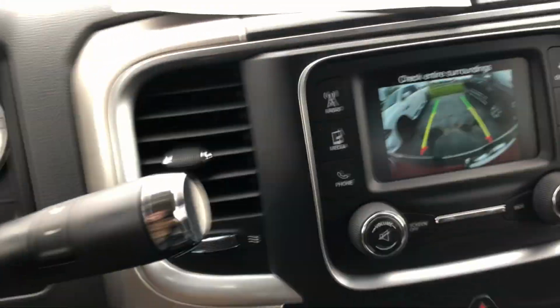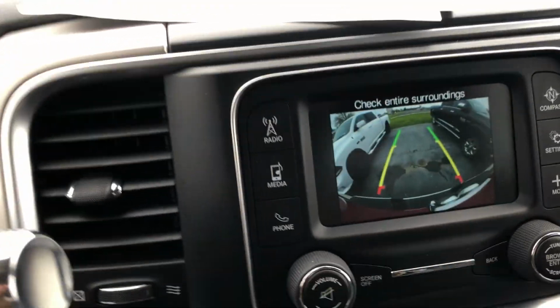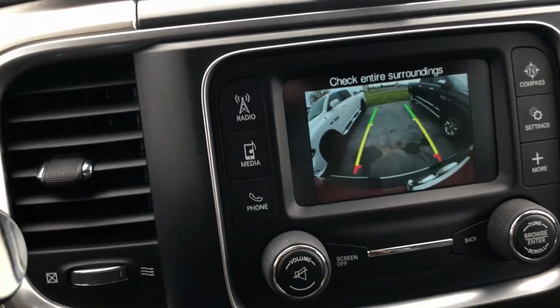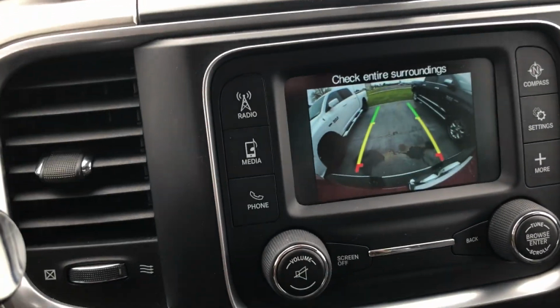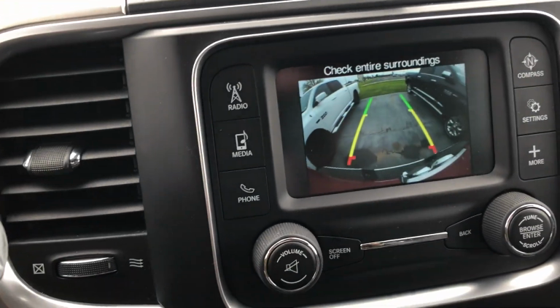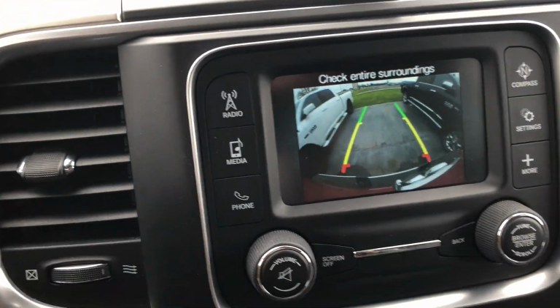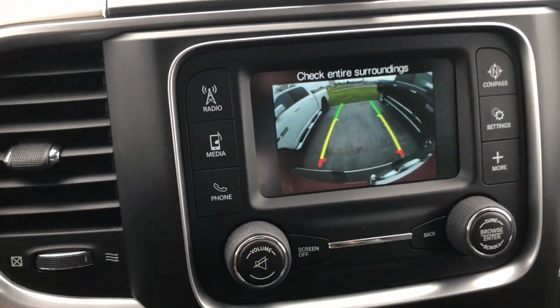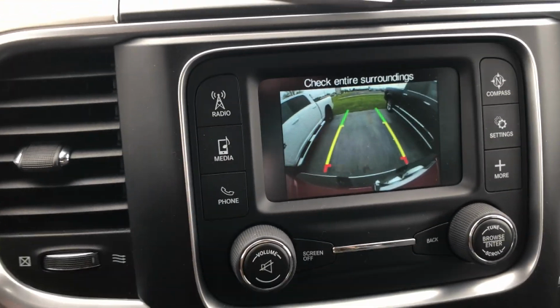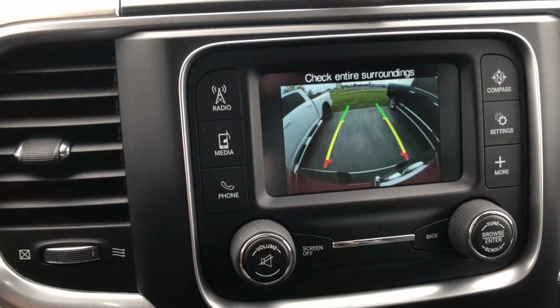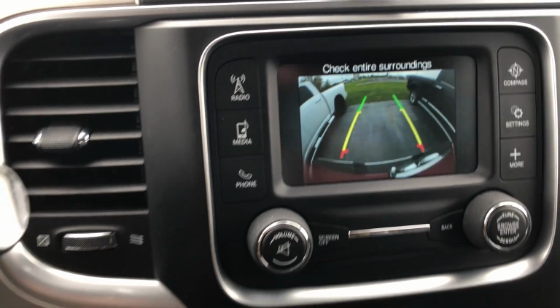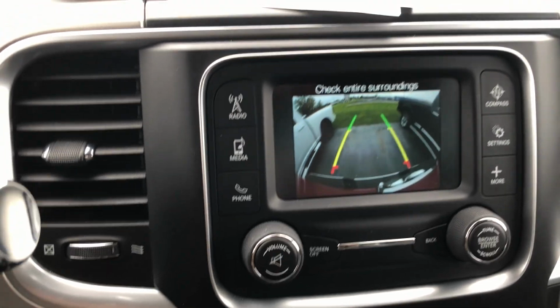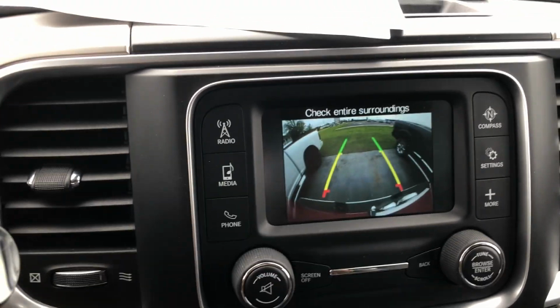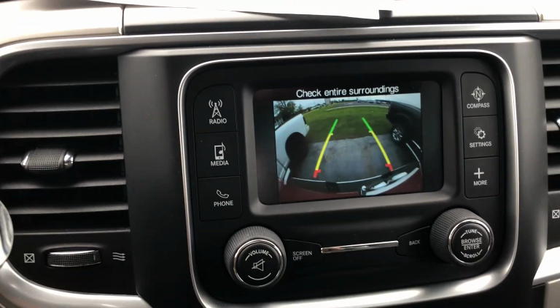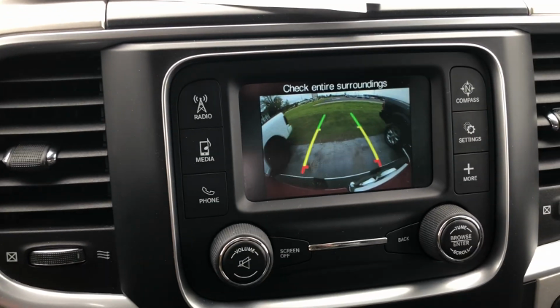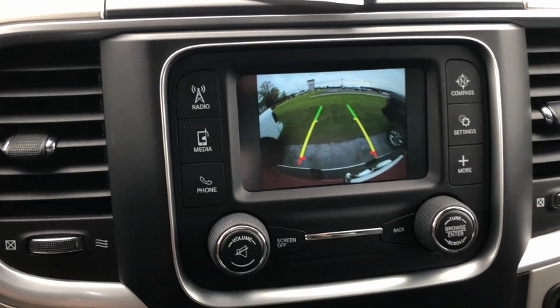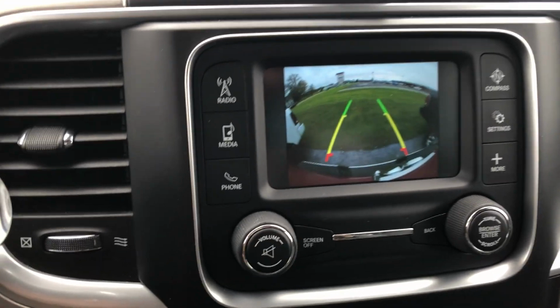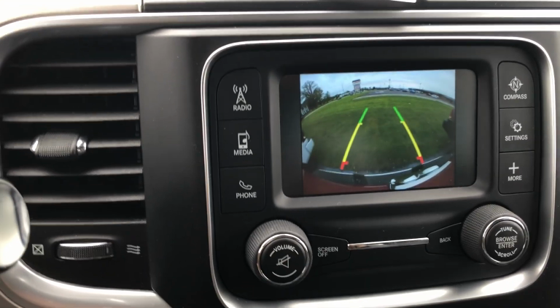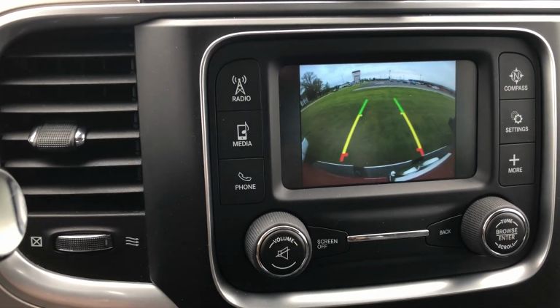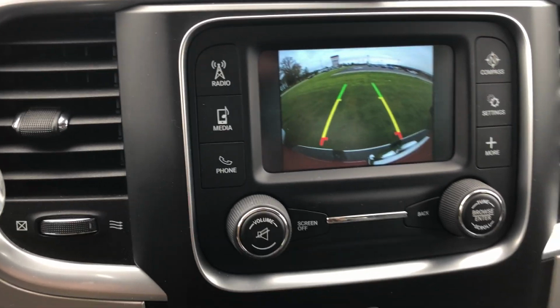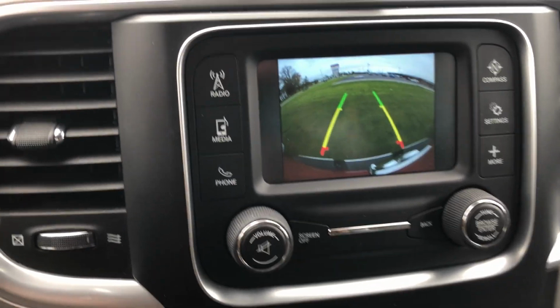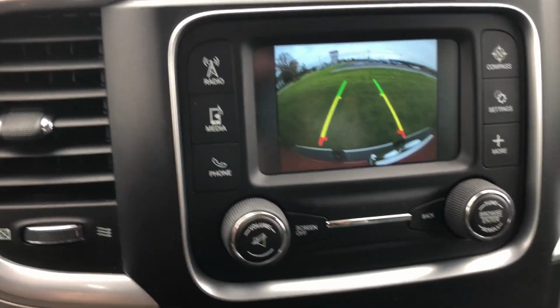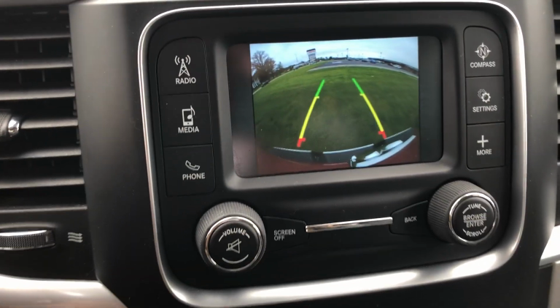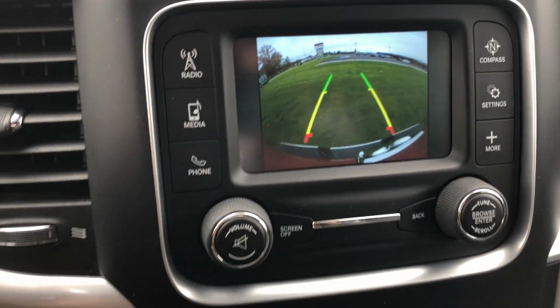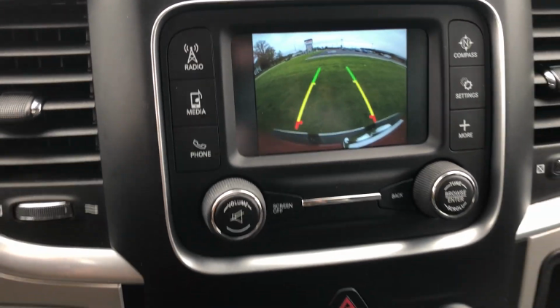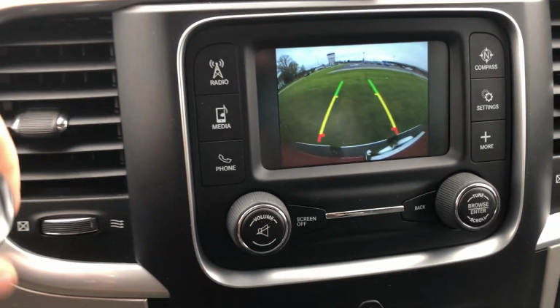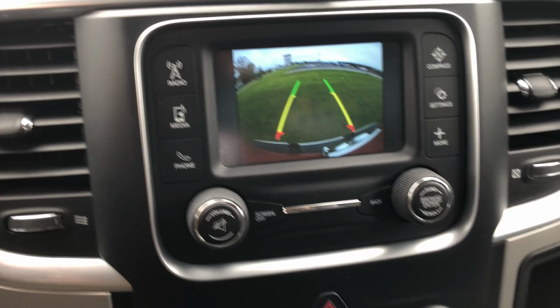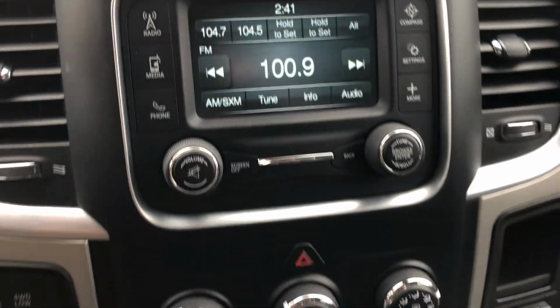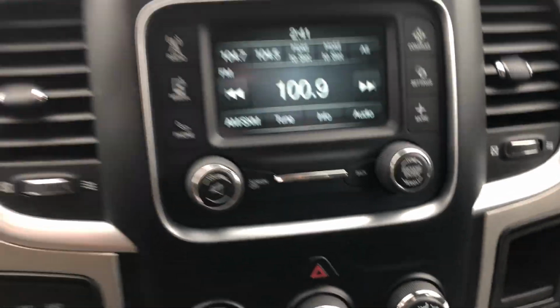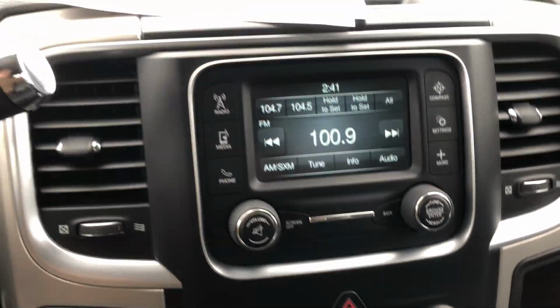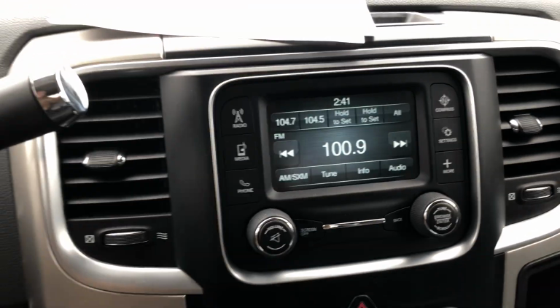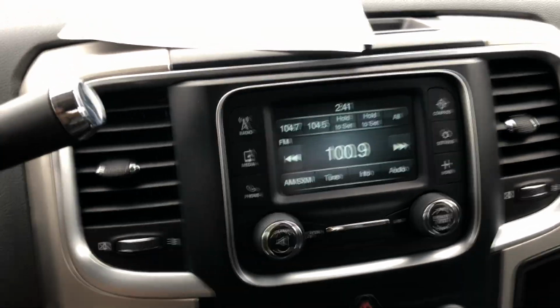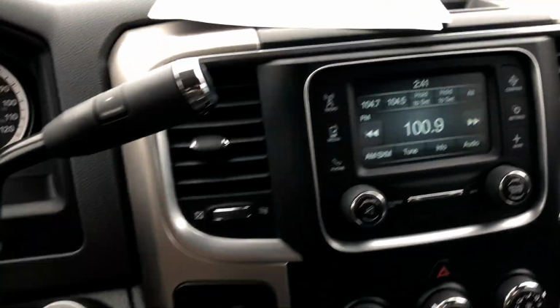It does have the backup camera. Let's just back that right on in. Perfect. Goes right back.